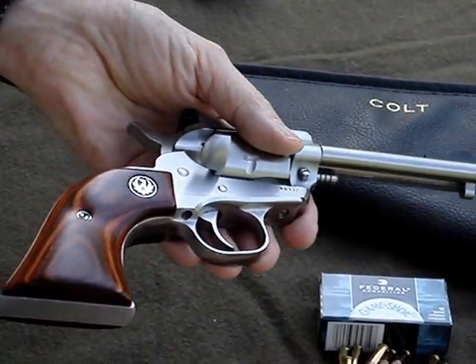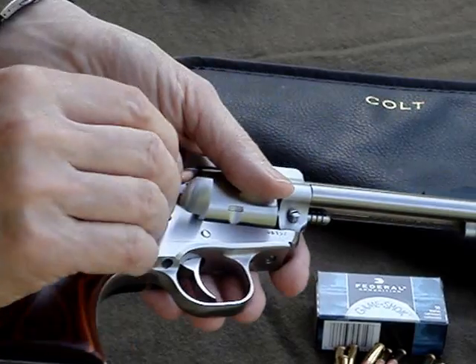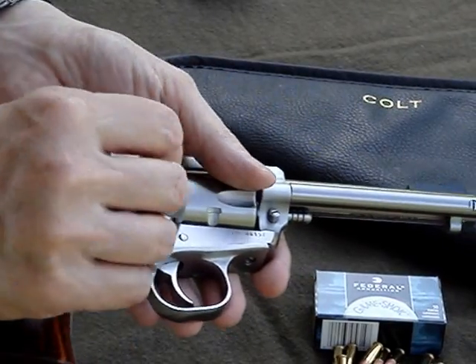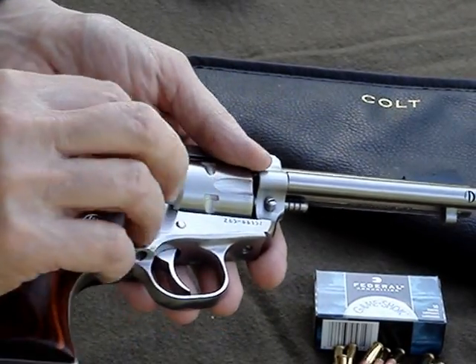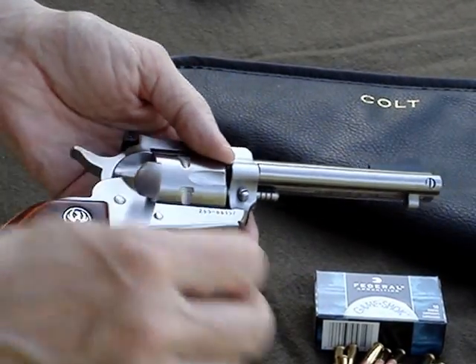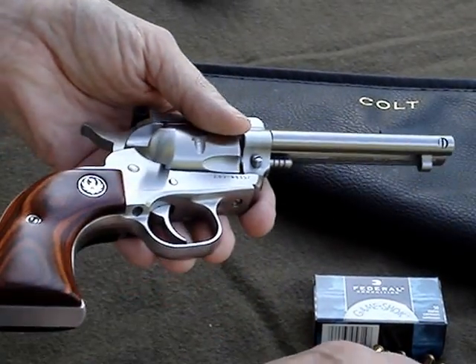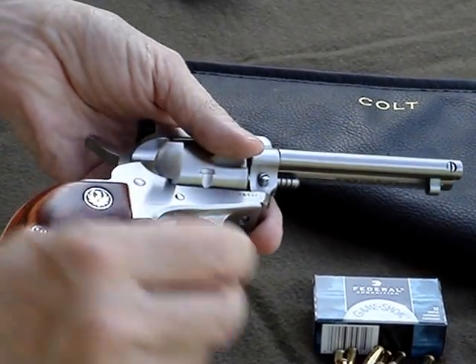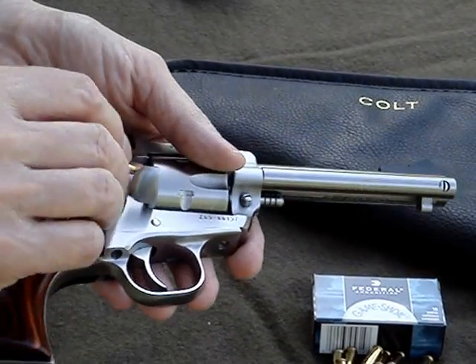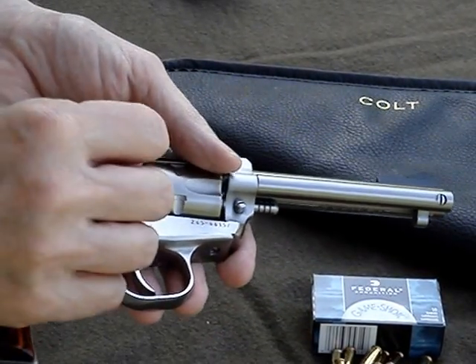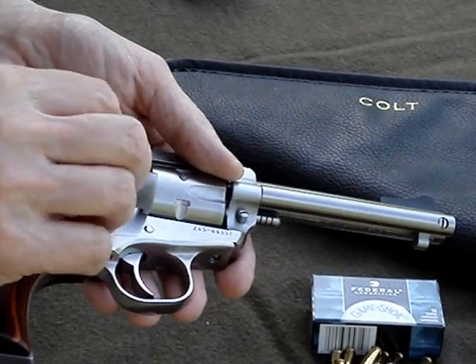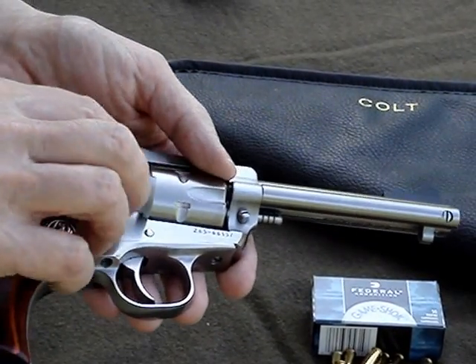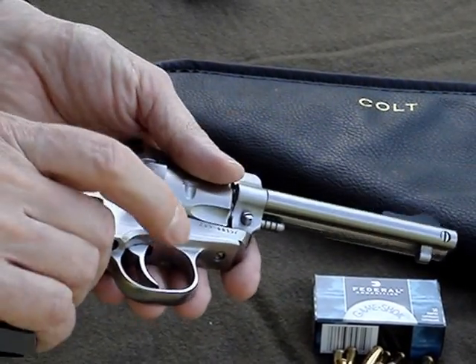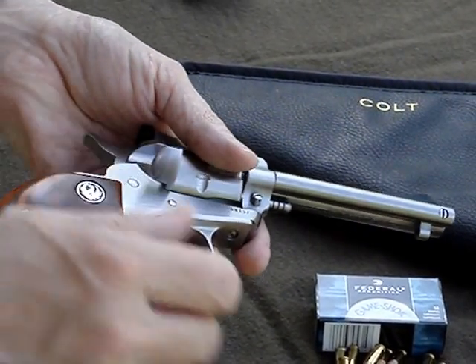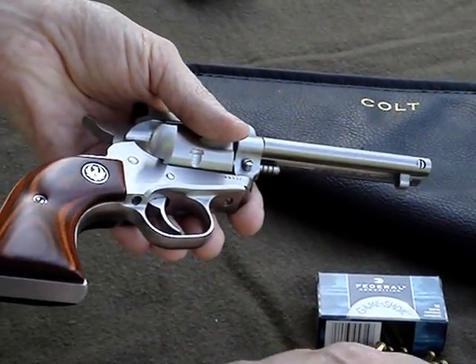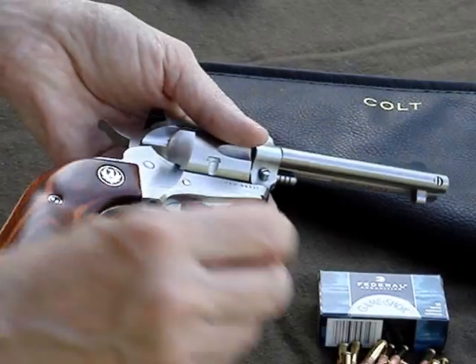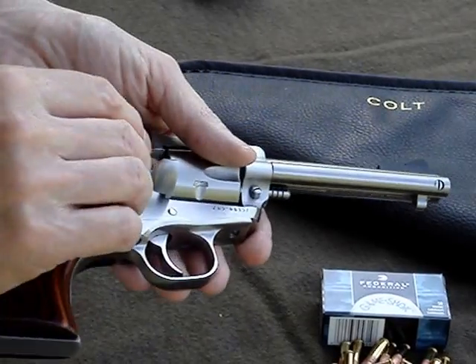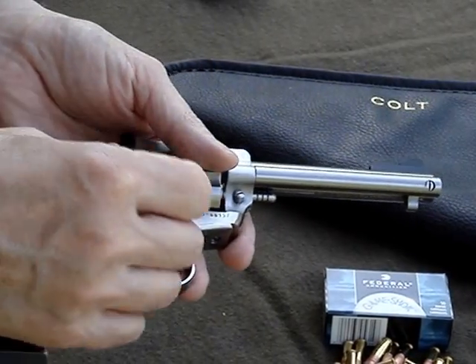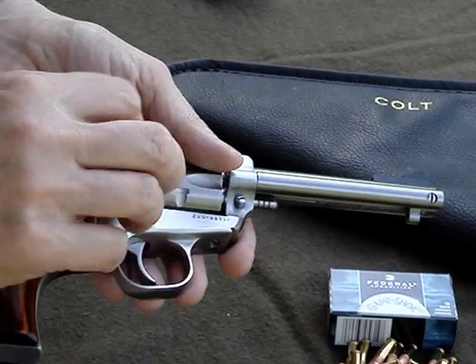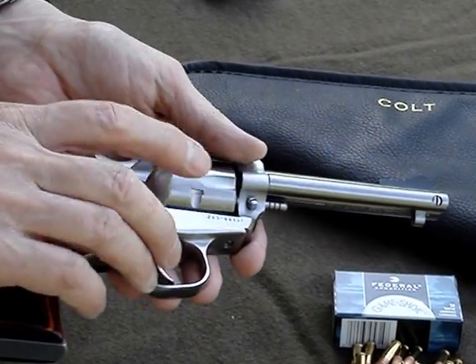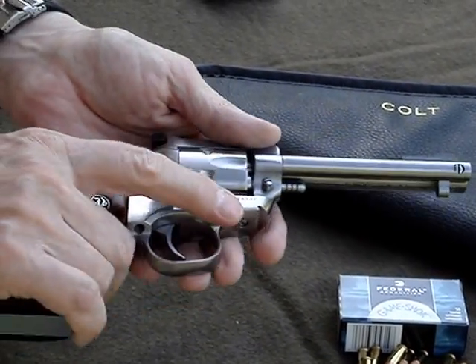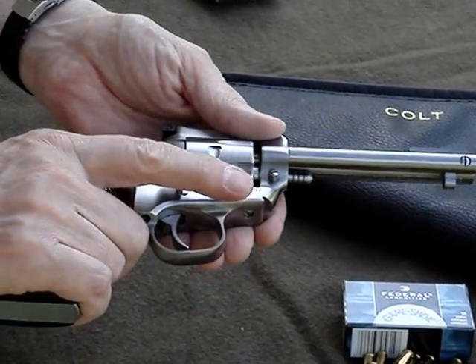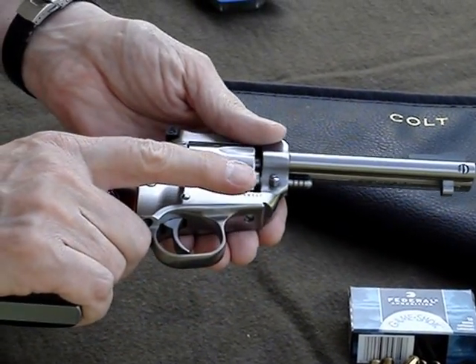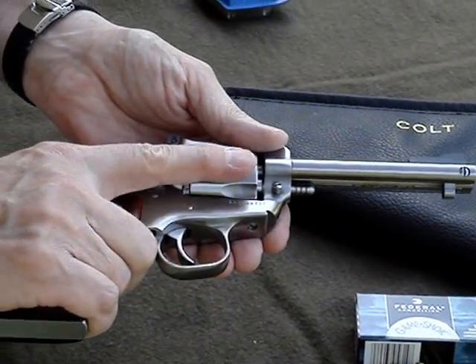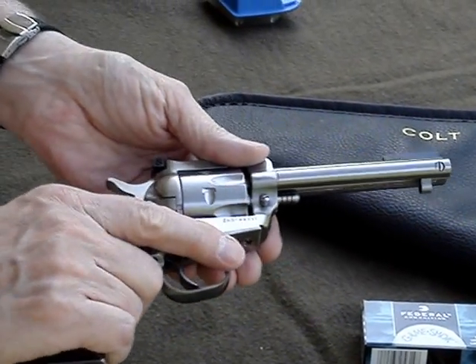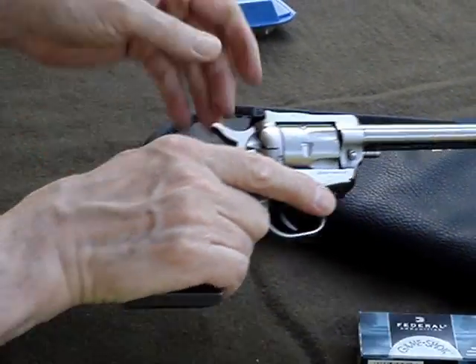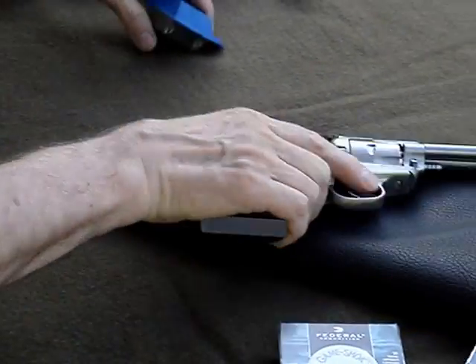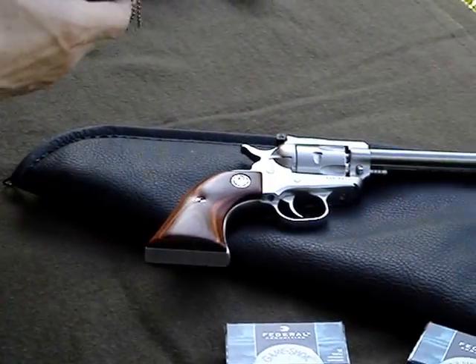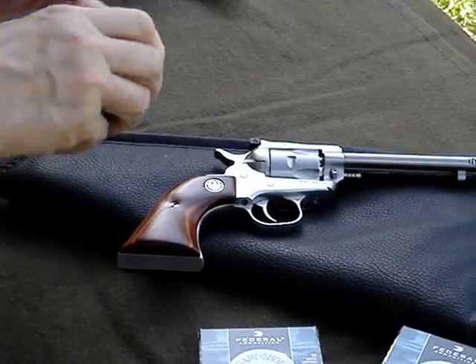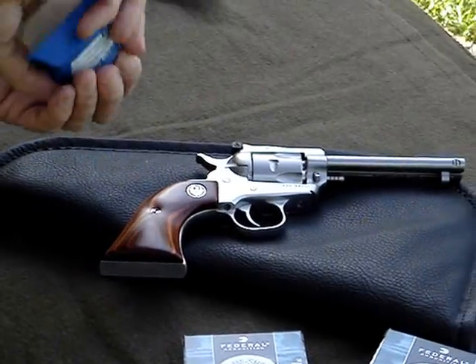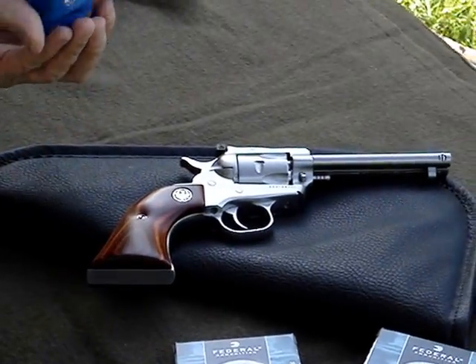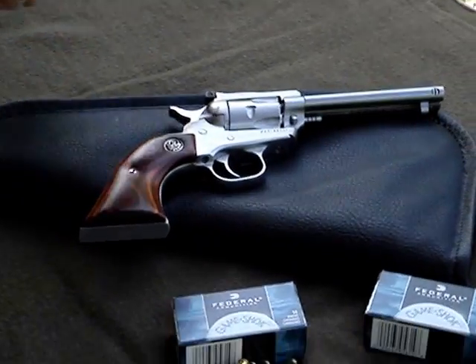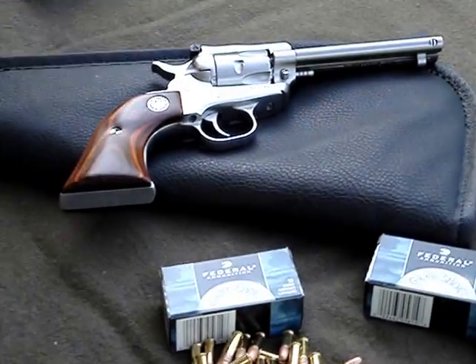These are 40 grain Federal grain shacks. I should put my ears in real fast — these are loud.